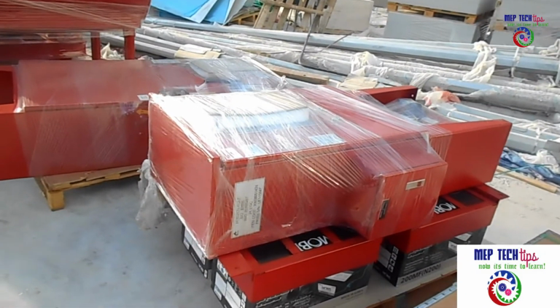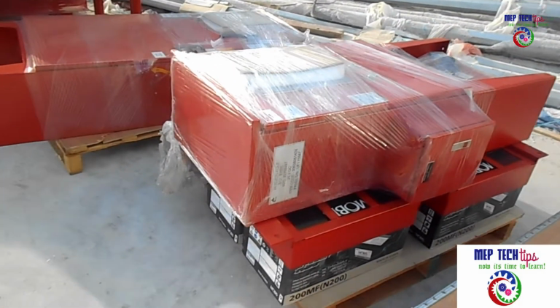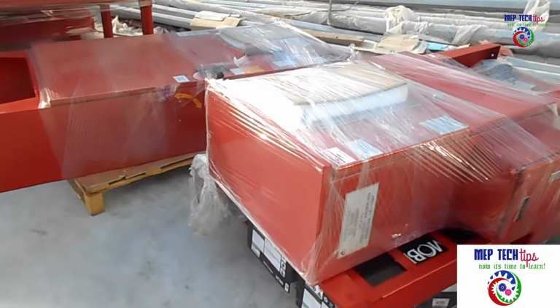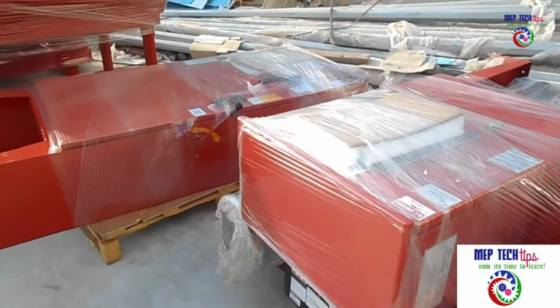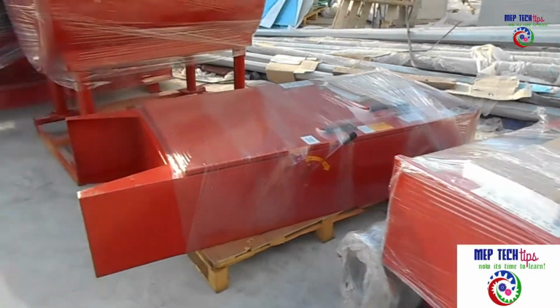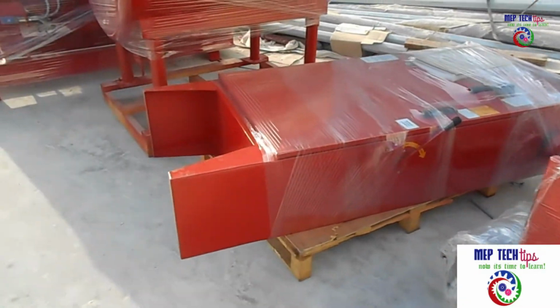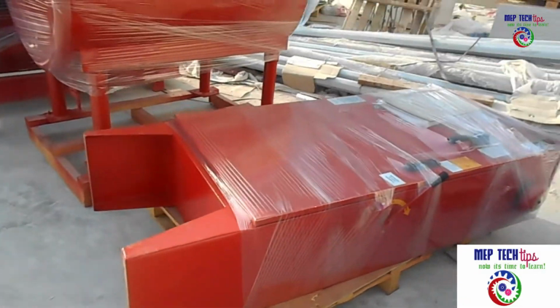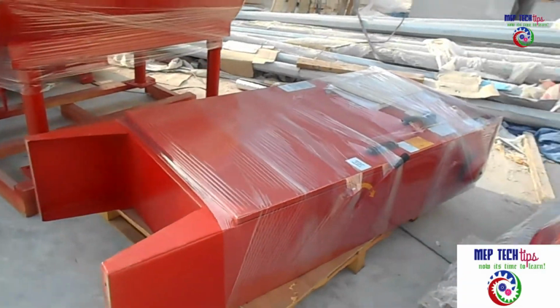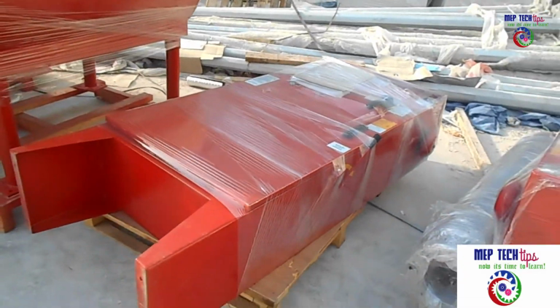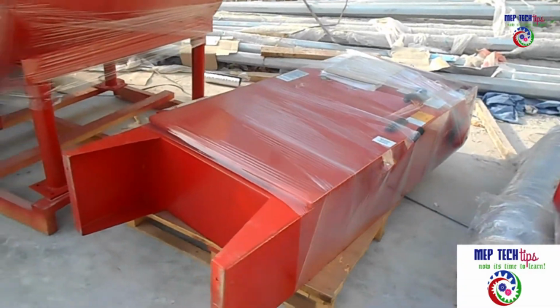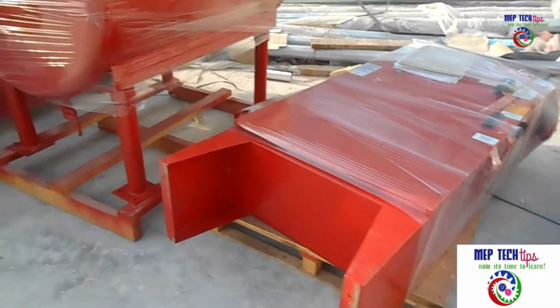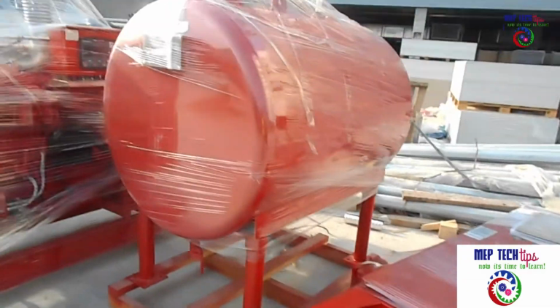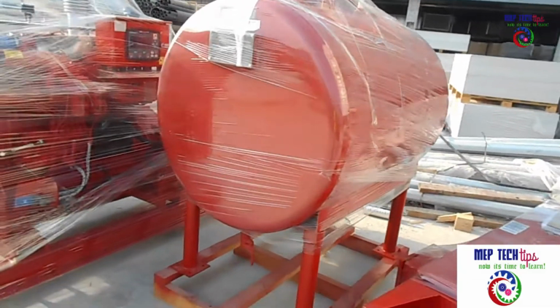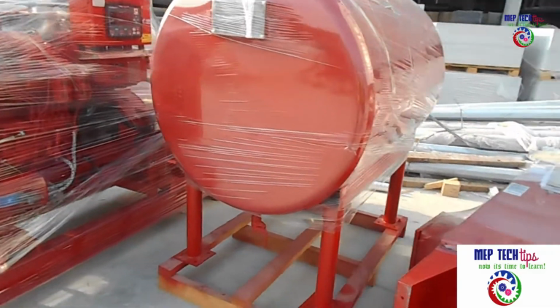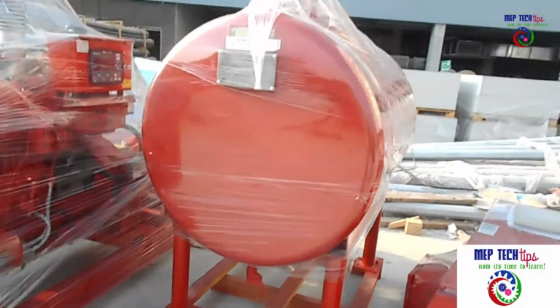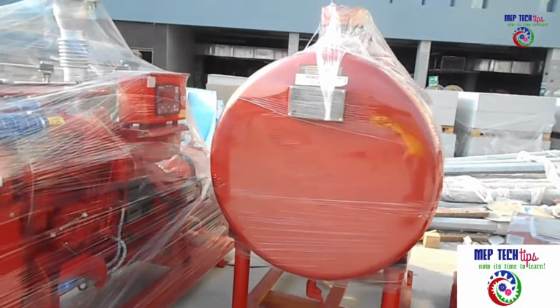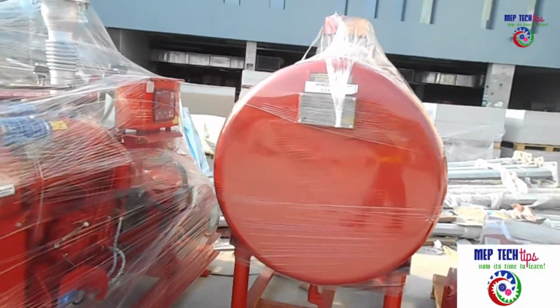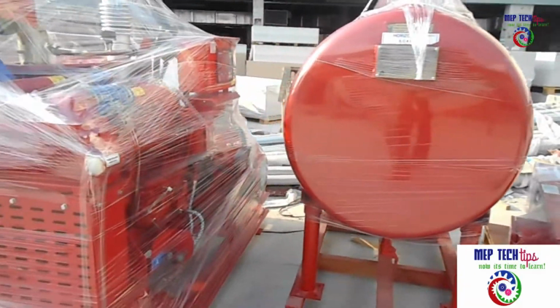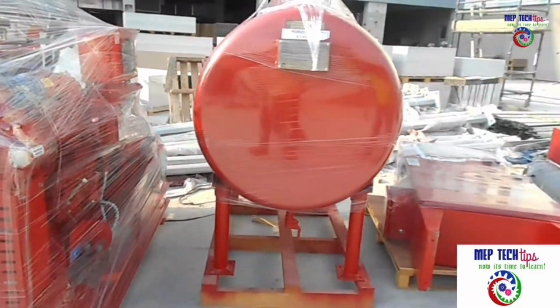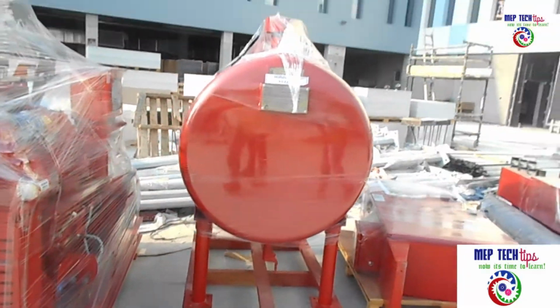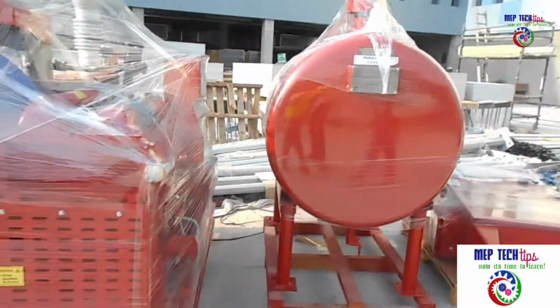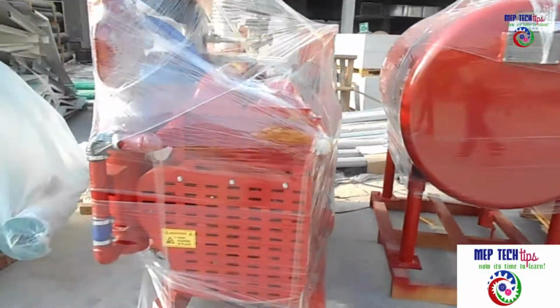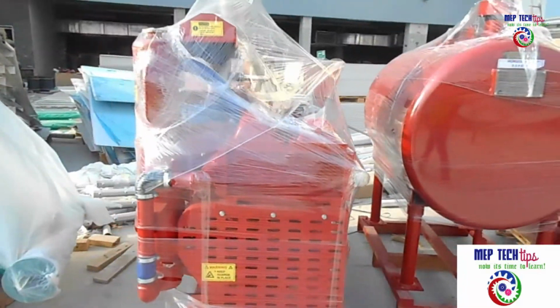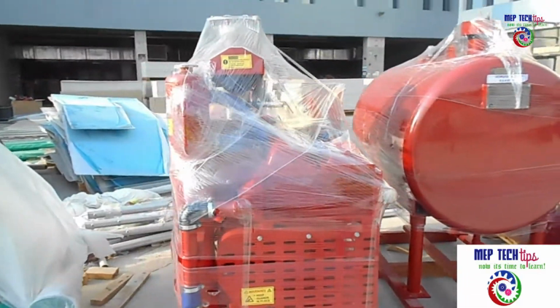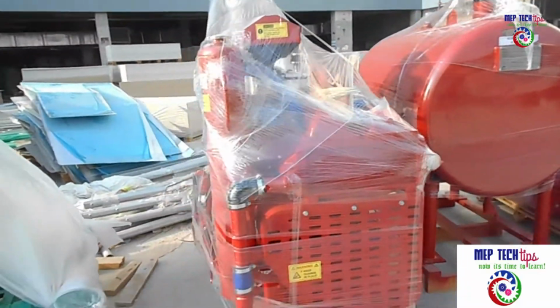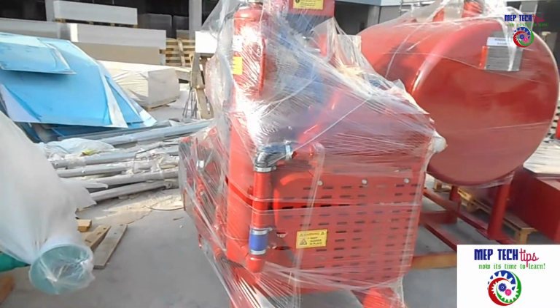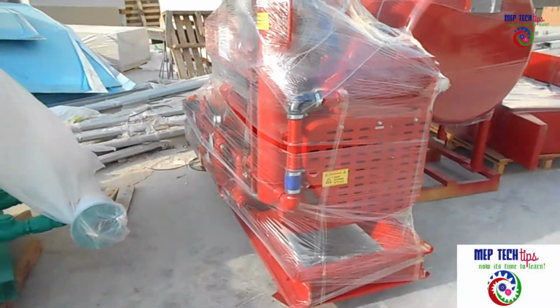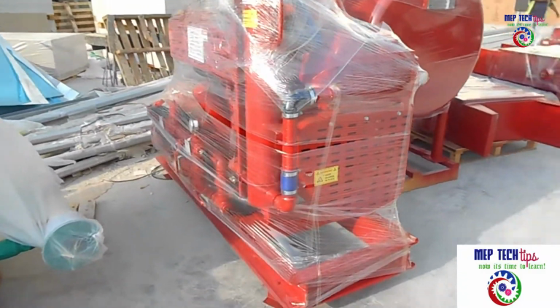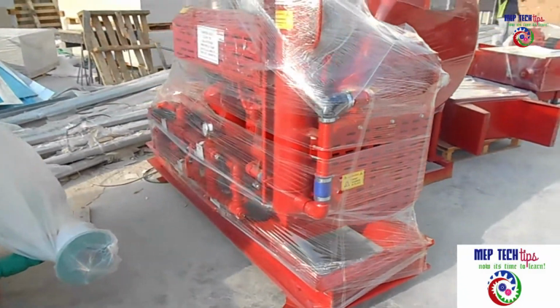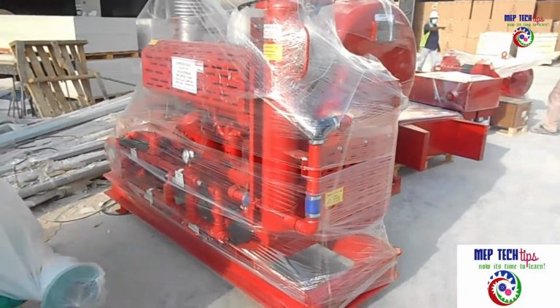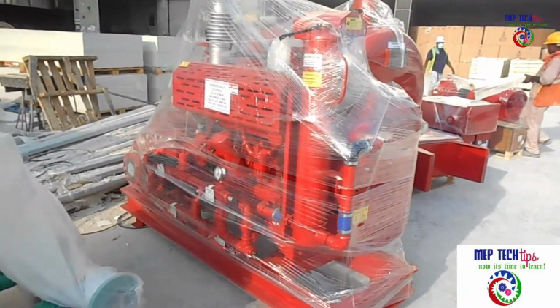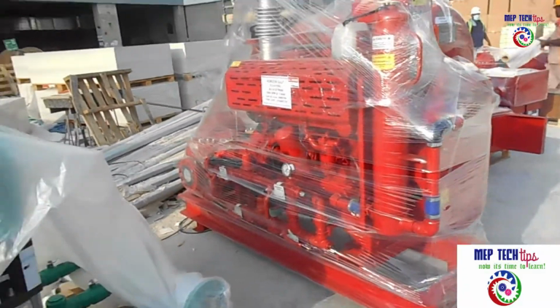As you can see in the video, these are the electrical control panels for the pumps. This is the diesel tank for the fire pump set, and this is the diesel fire pump. We also have another pump.